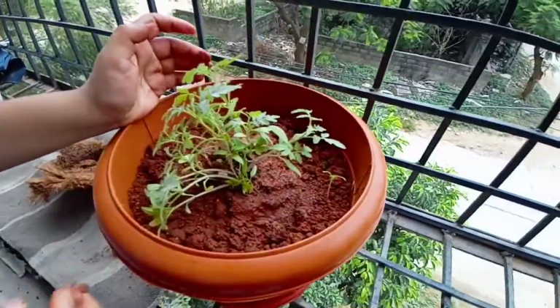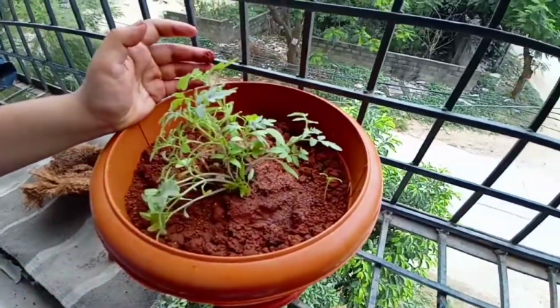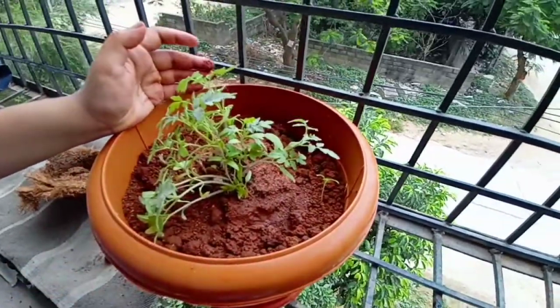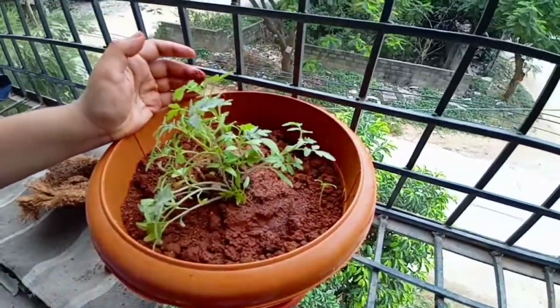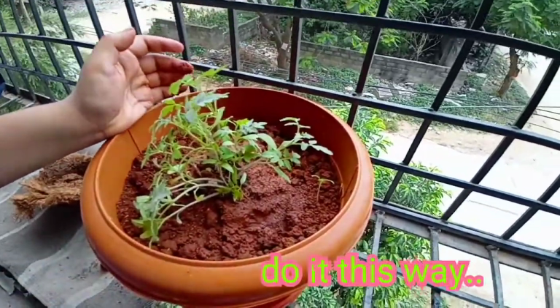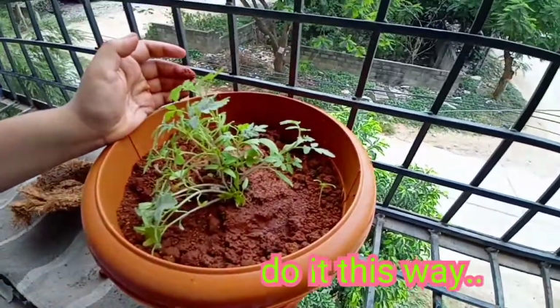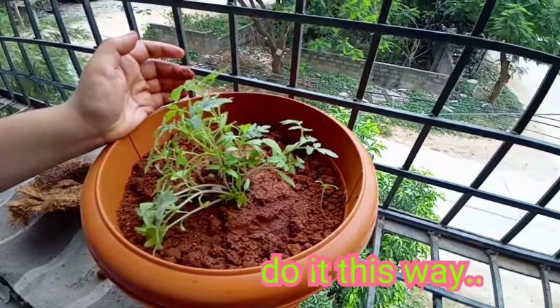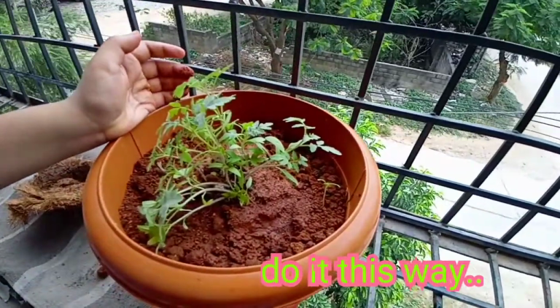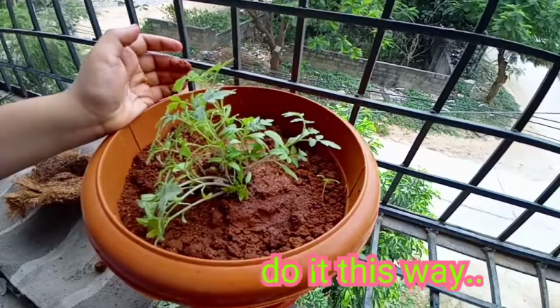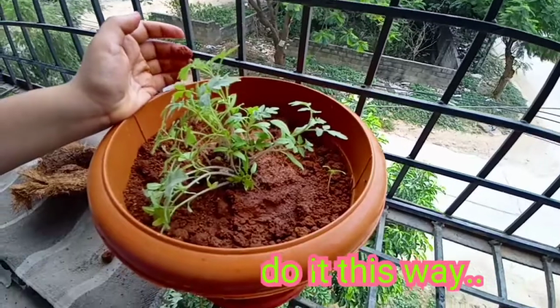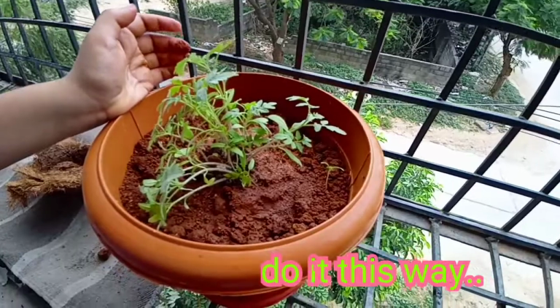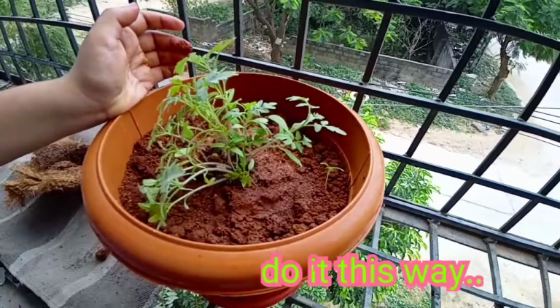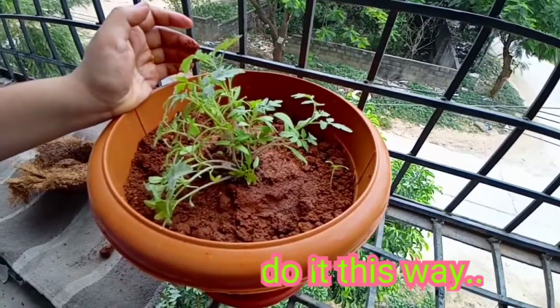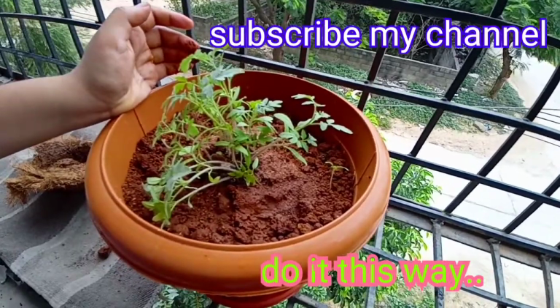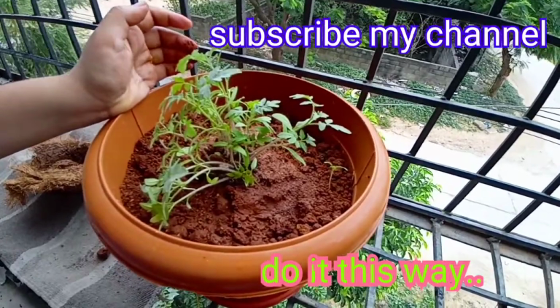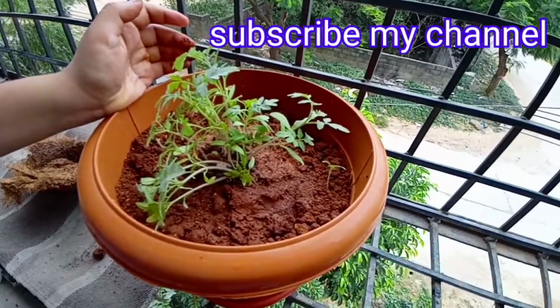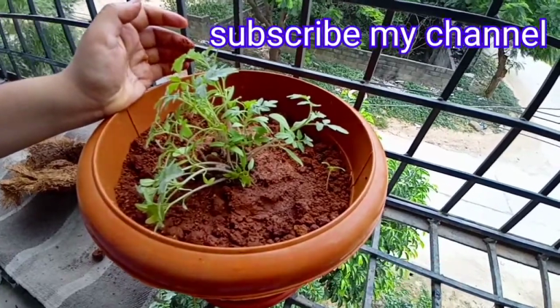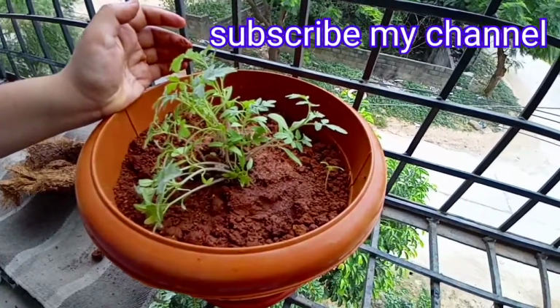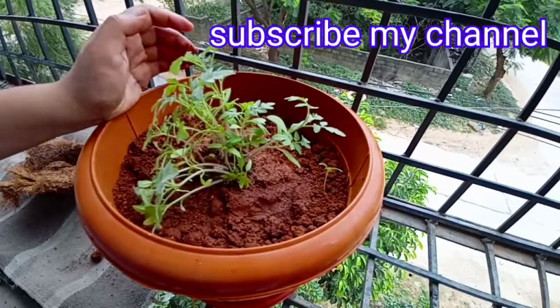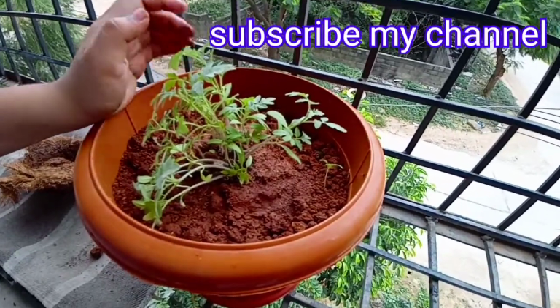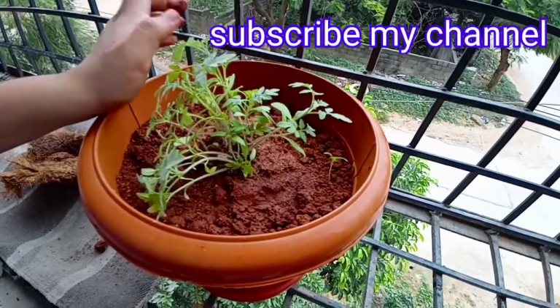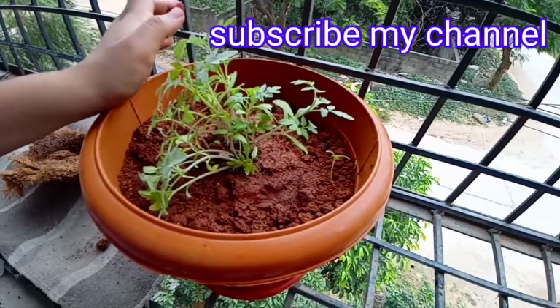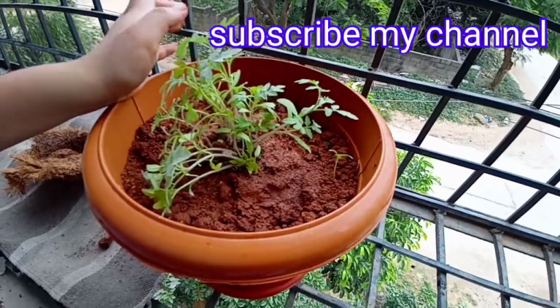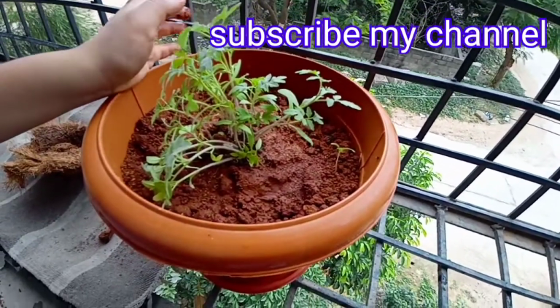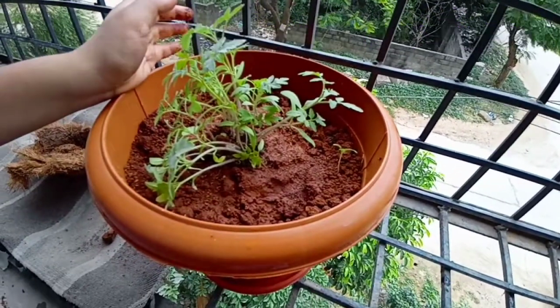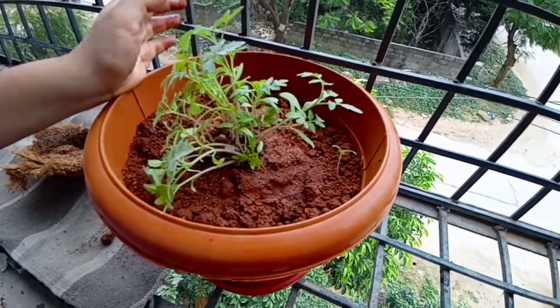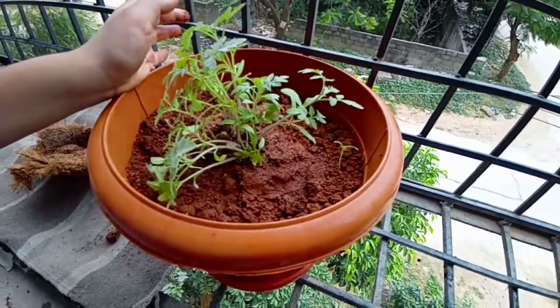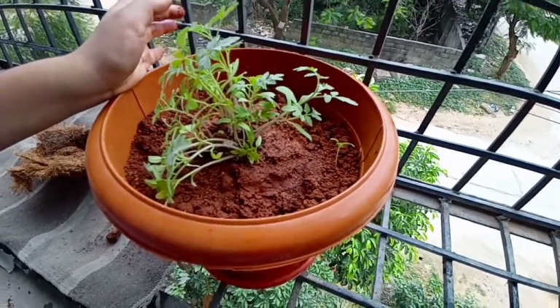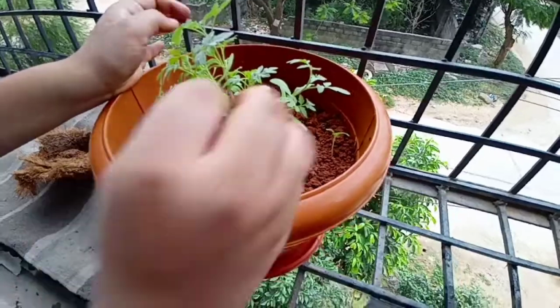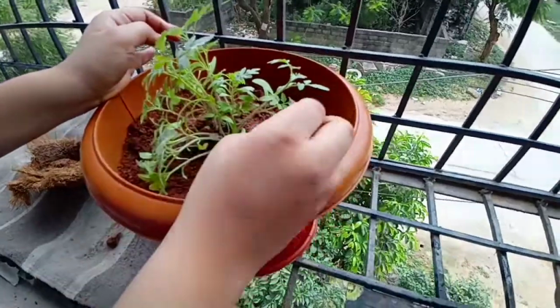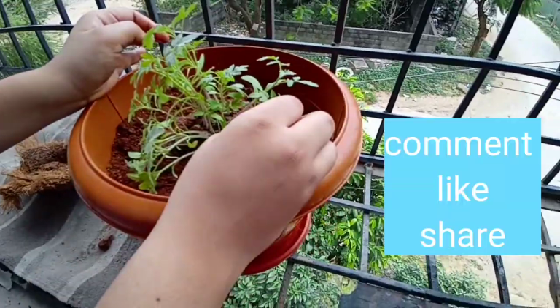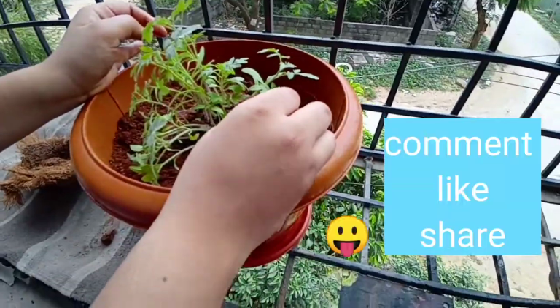In this way you have to do the transplantation. Thanks for watching and subscribe to my channel. You can comment for more videos — thank you.